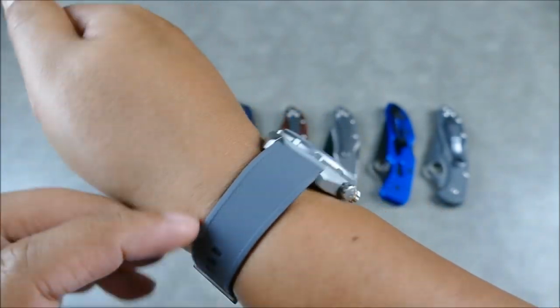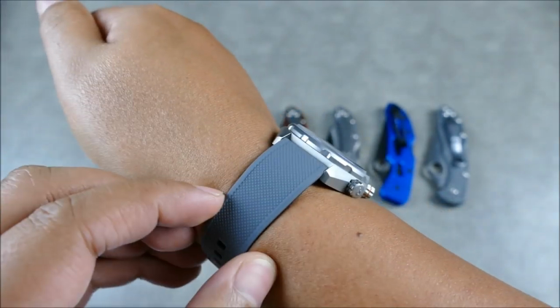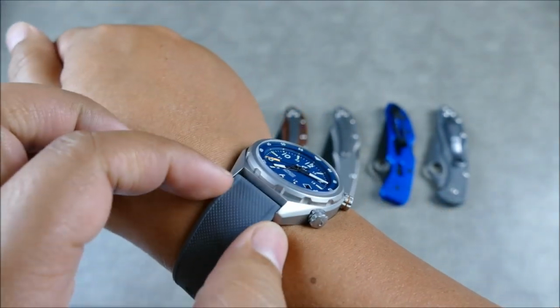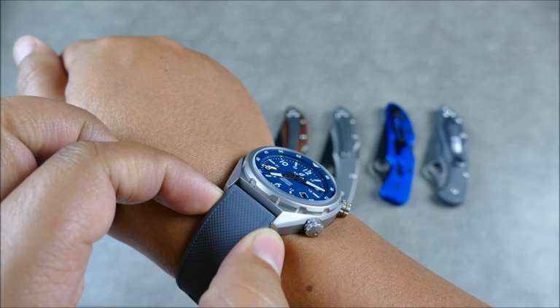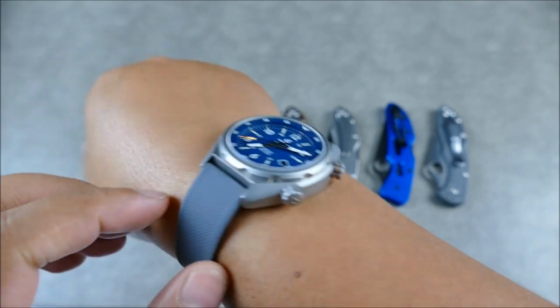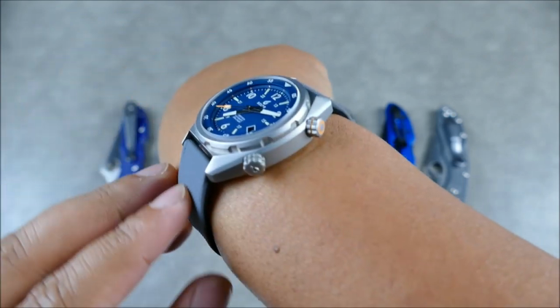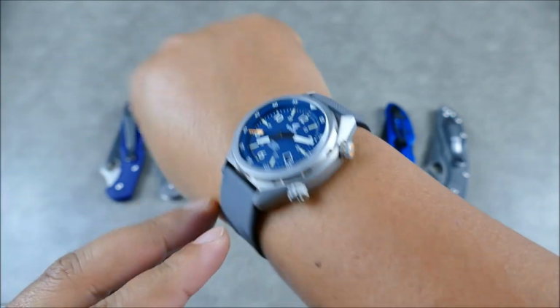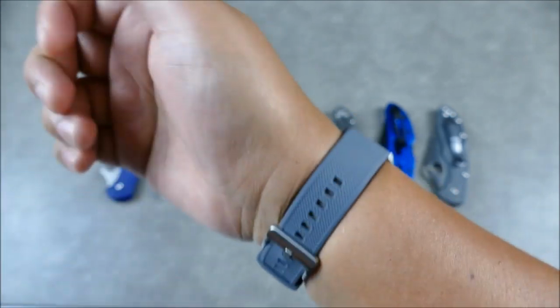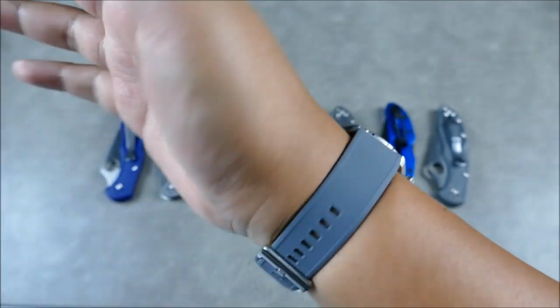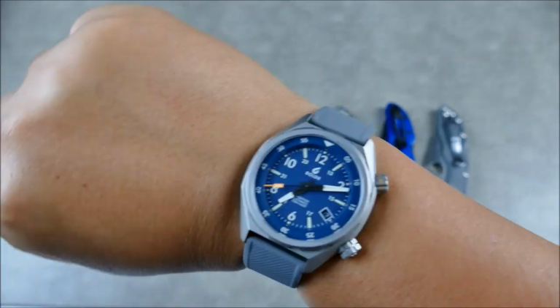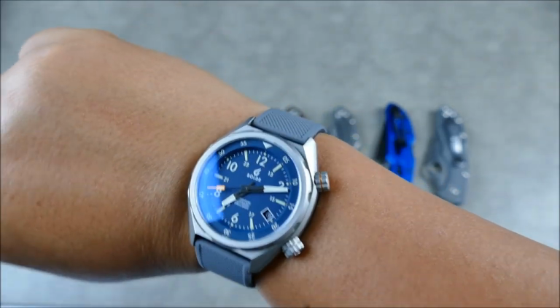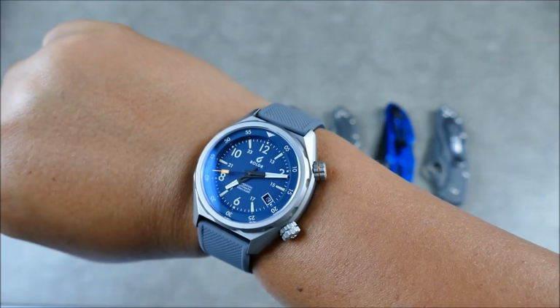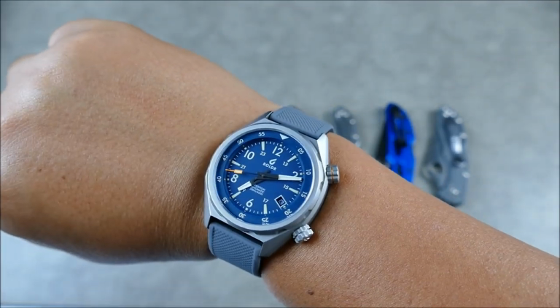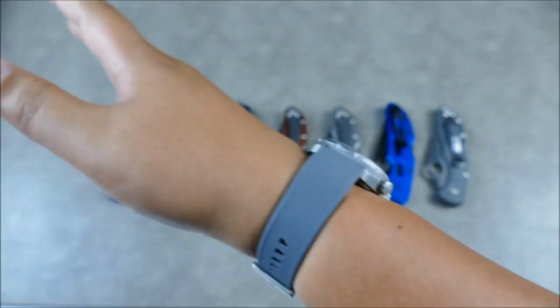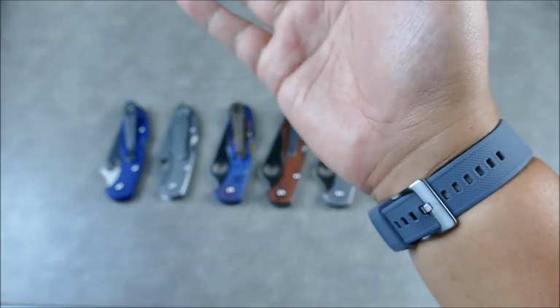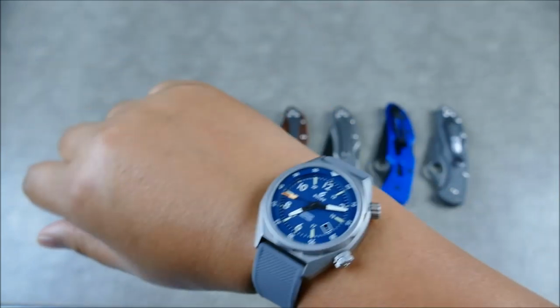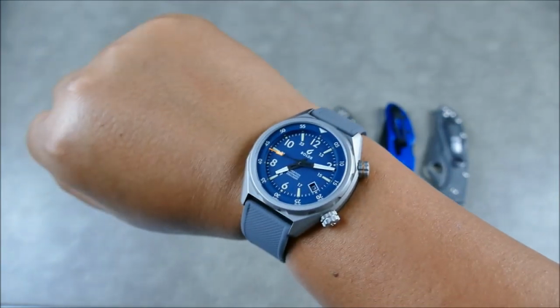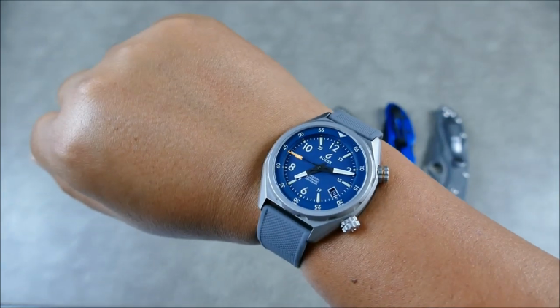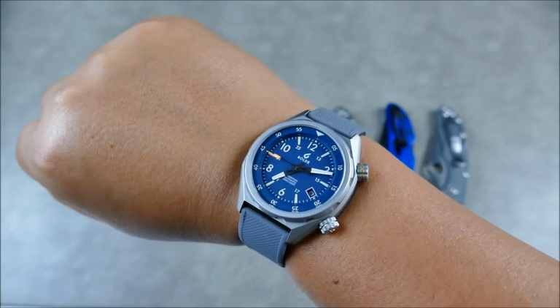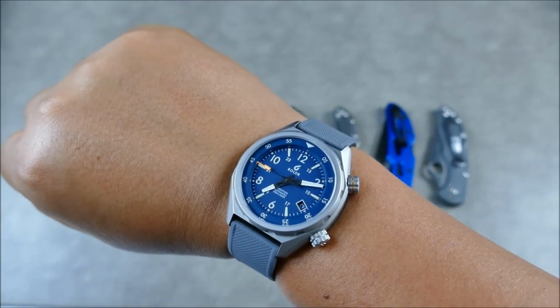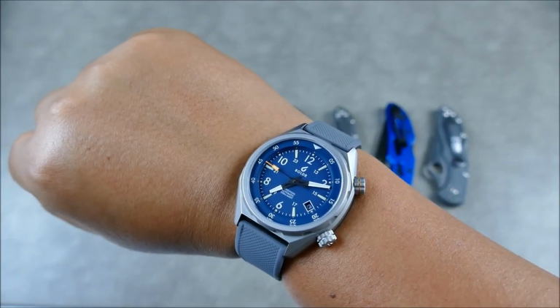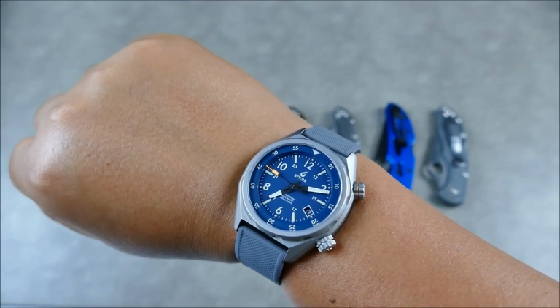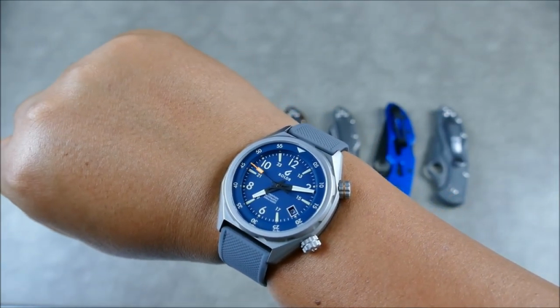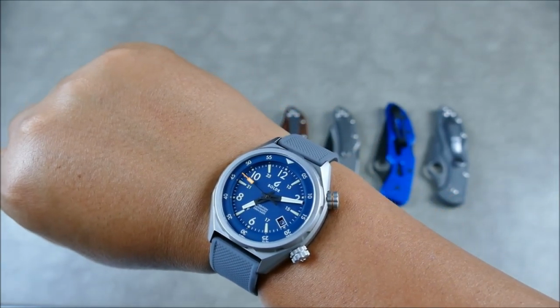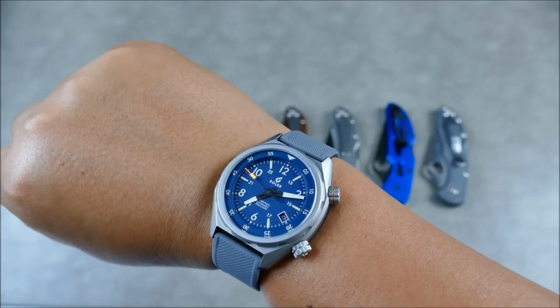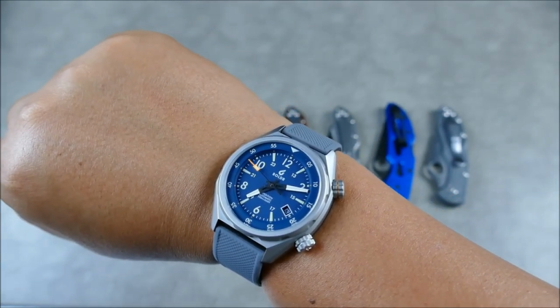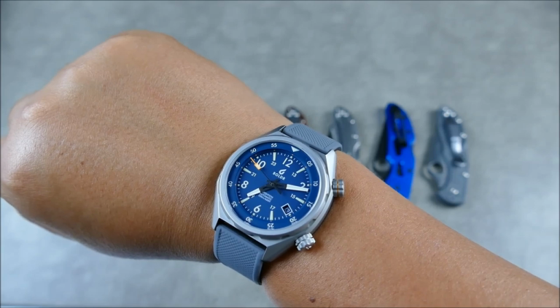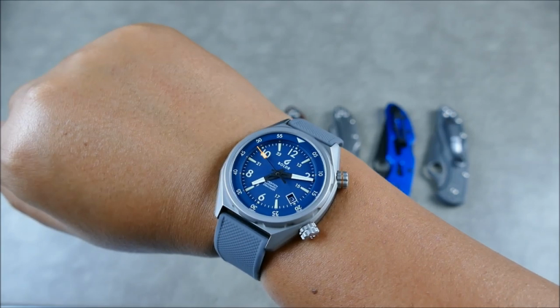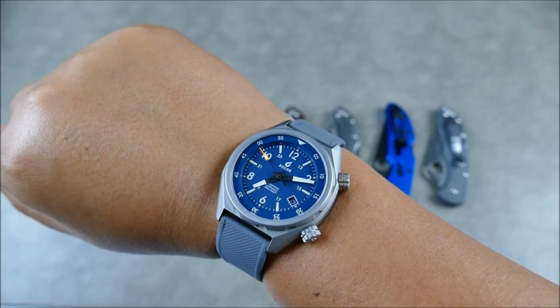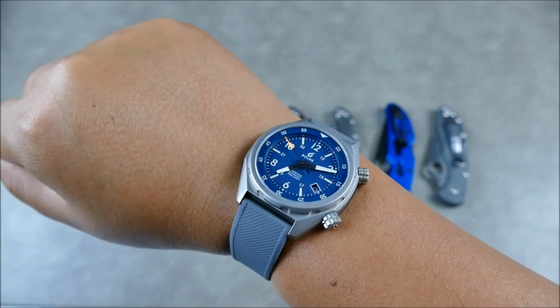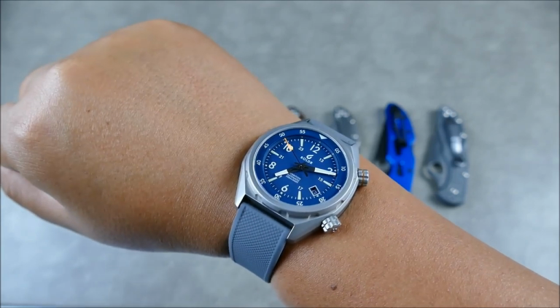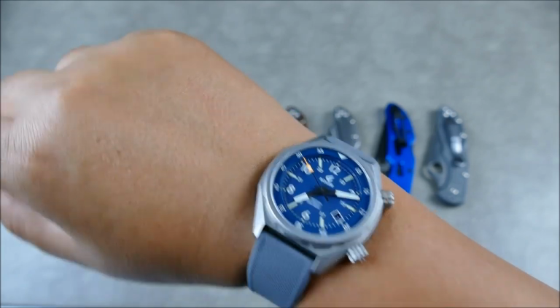I have it on an aftermarket strap from Barton Bands — silicone, really nice, with quick release pins, nicely formed, super comfortable. So while you're watching the video, this is what's going to be on my wrist. Definitely check out my other playlists to see my watch reviews if you're into that.